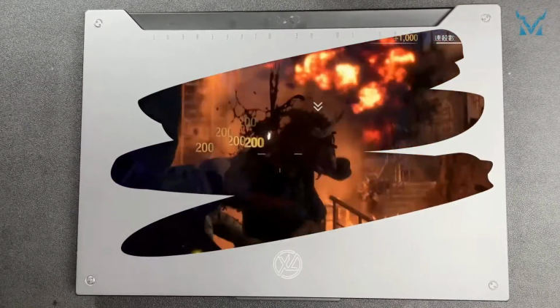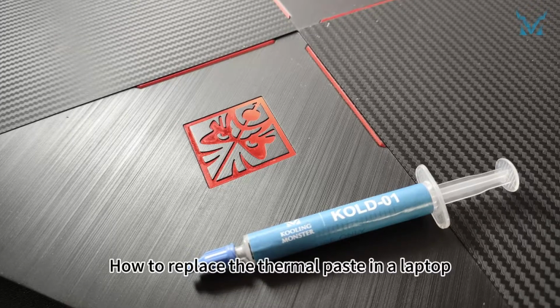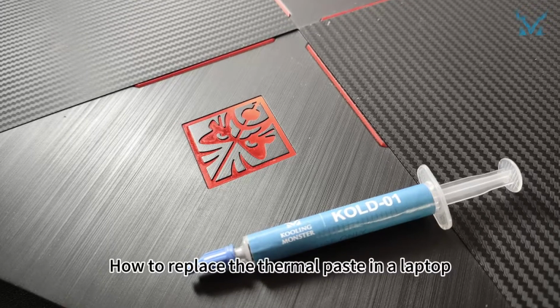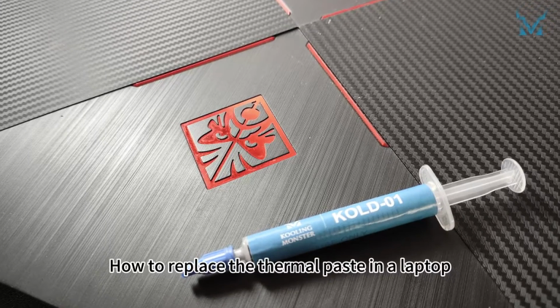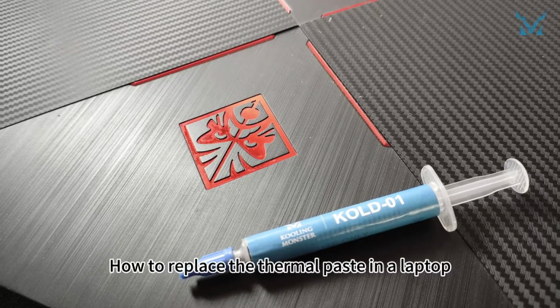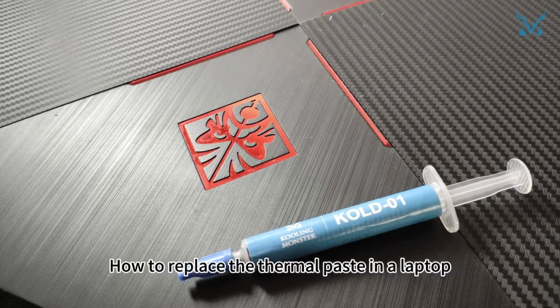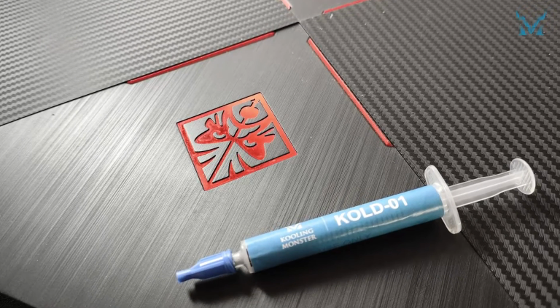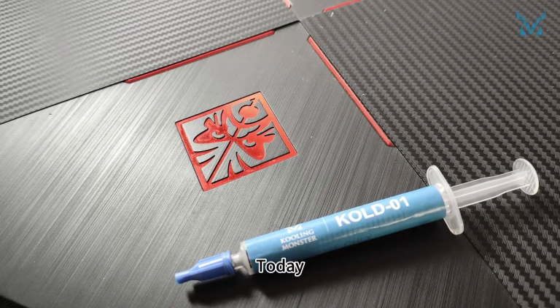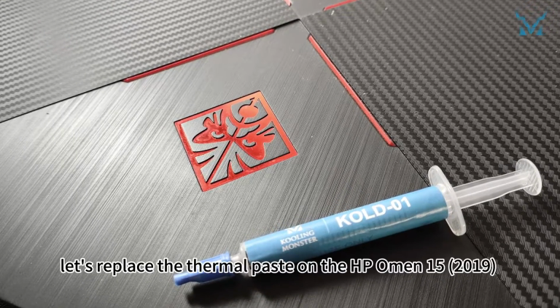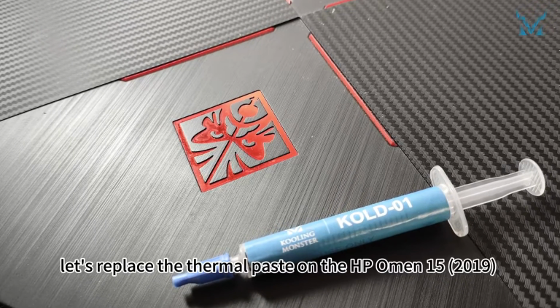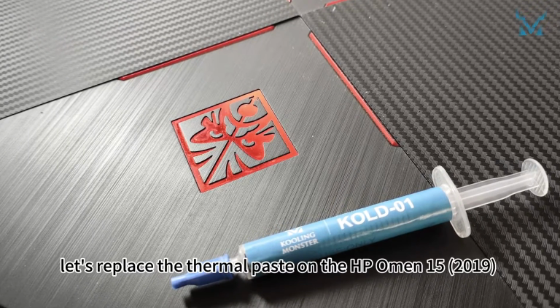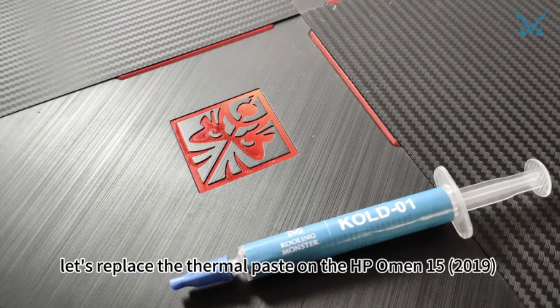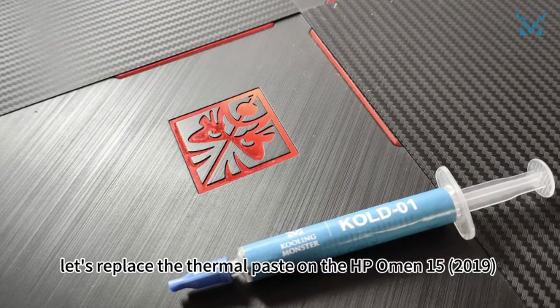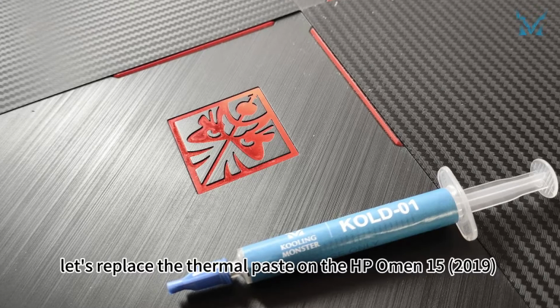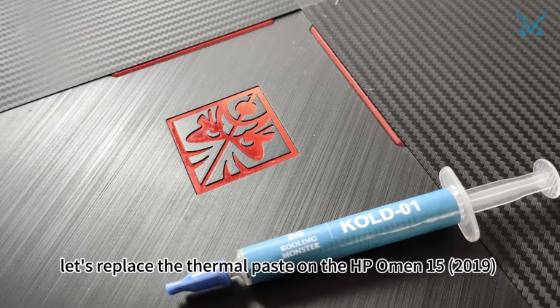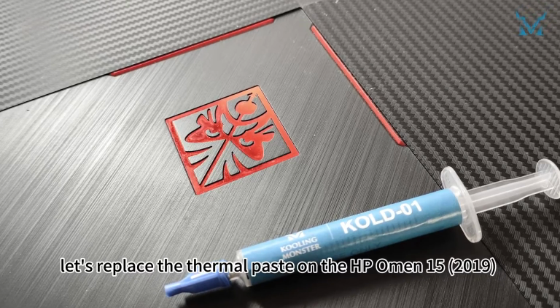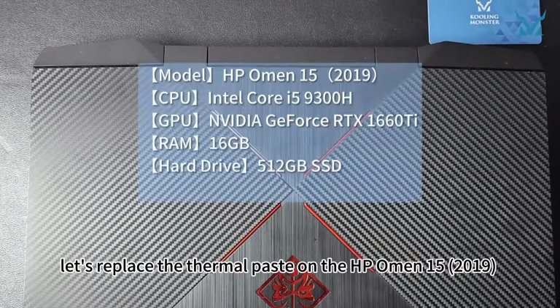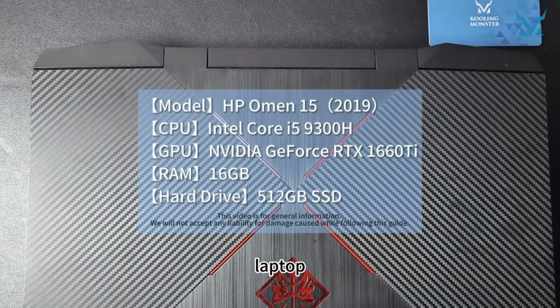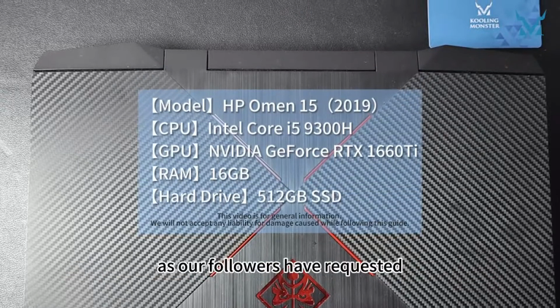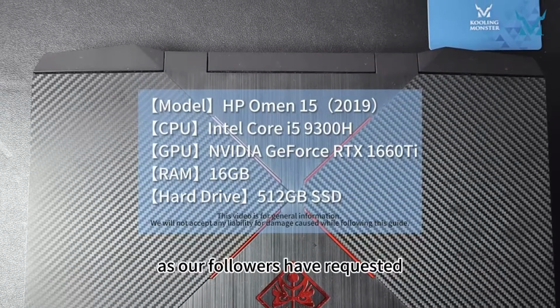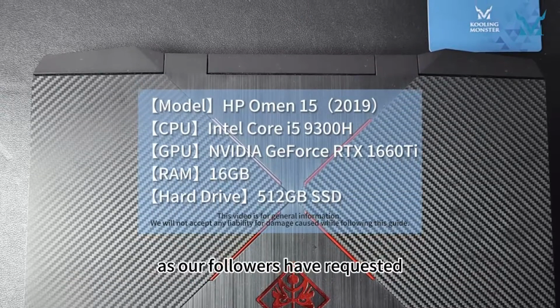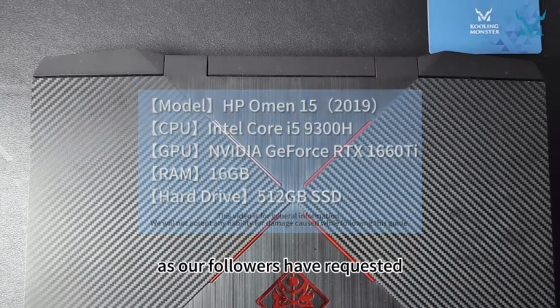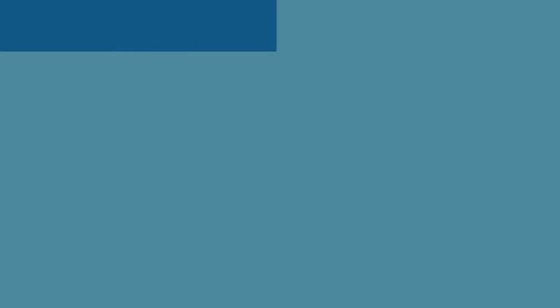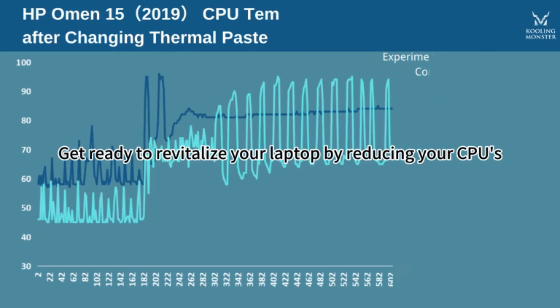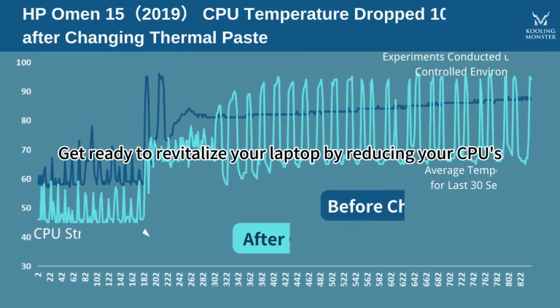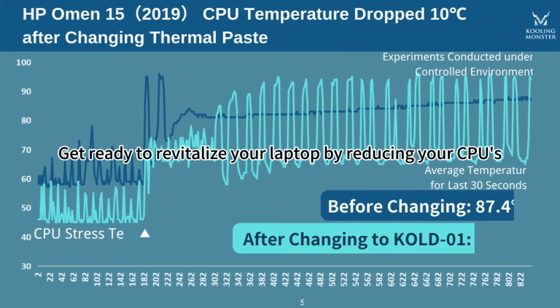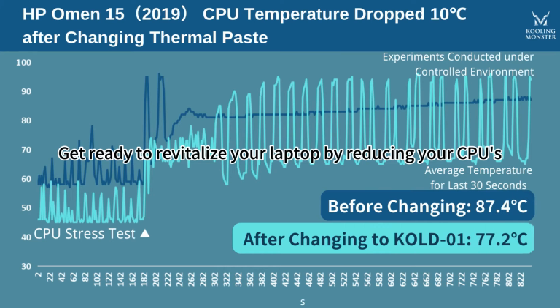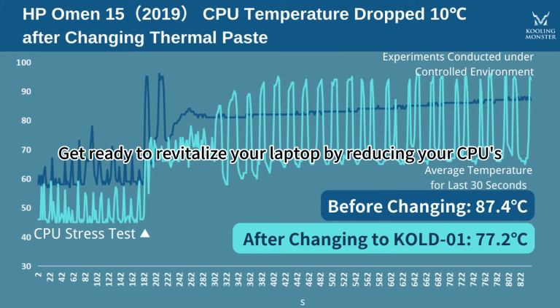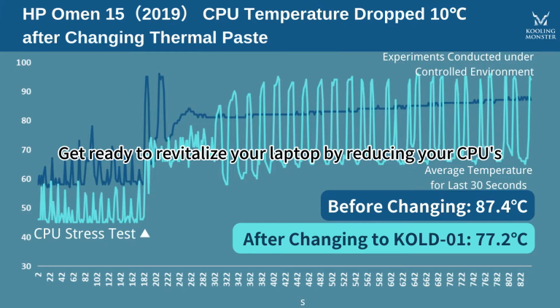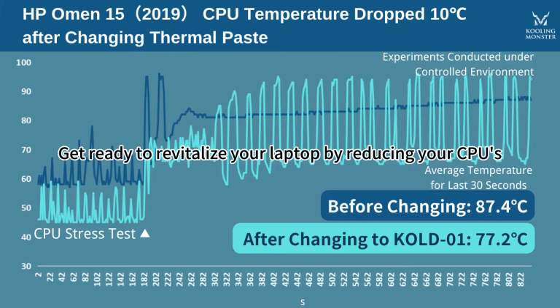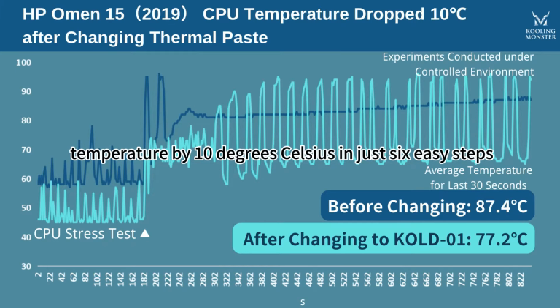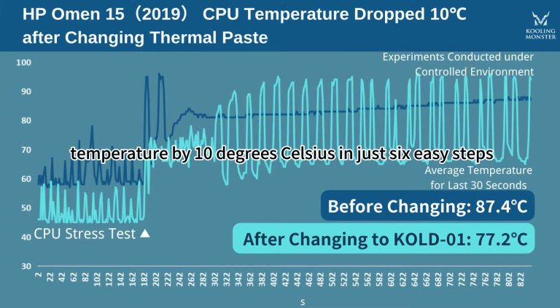How to replace the thermal paste in a laptop. Today let's replace the thermal paste on the HP Omen 15 2019 laptop, as our followers have requested. Get ready to revitalize your laptop by reducing your CPU's temperature by 10 degrees Celsius in just six easy steps.